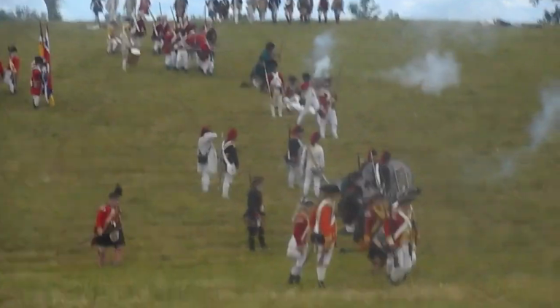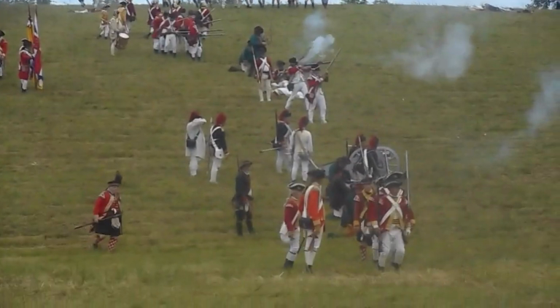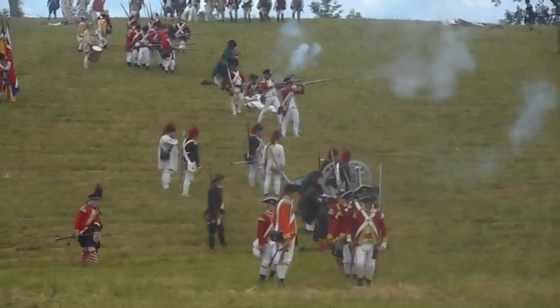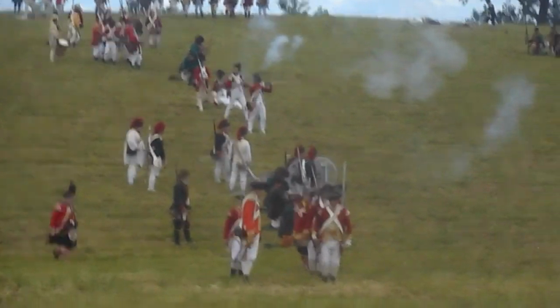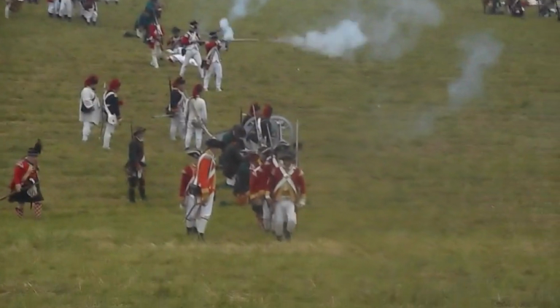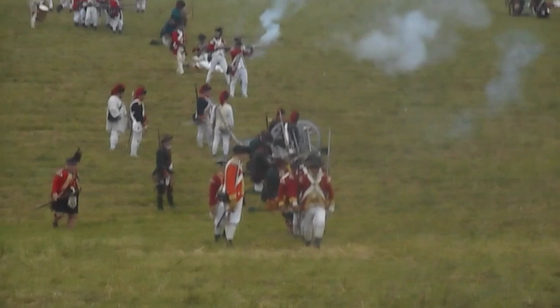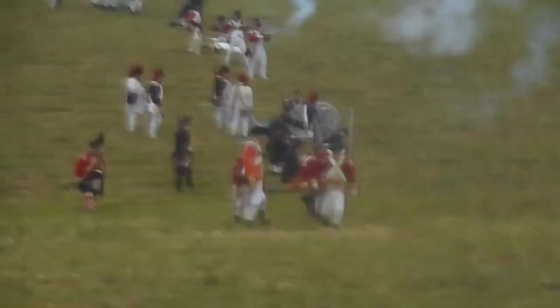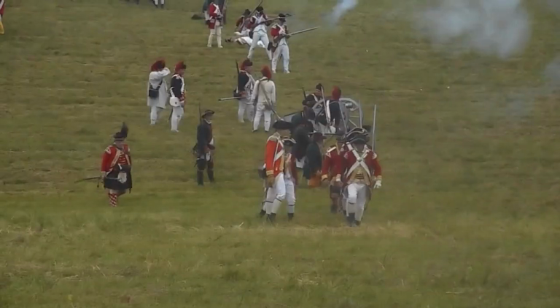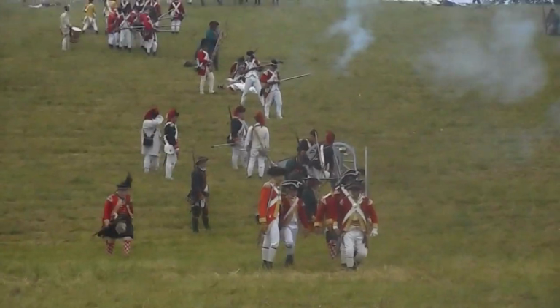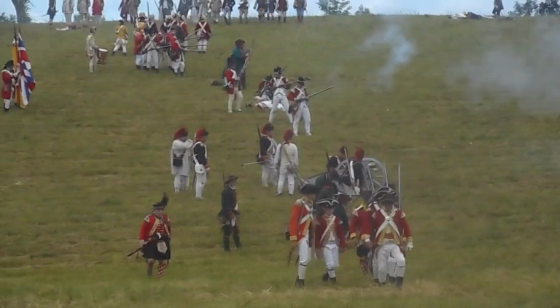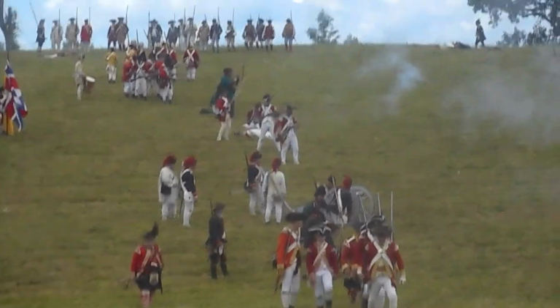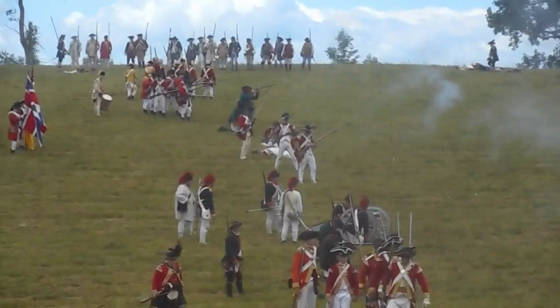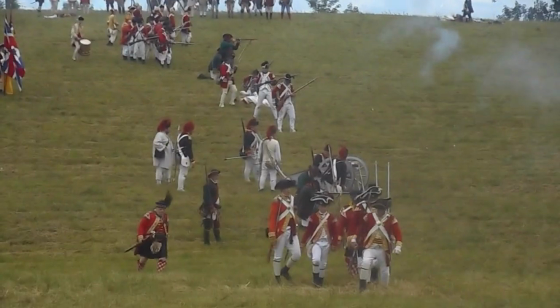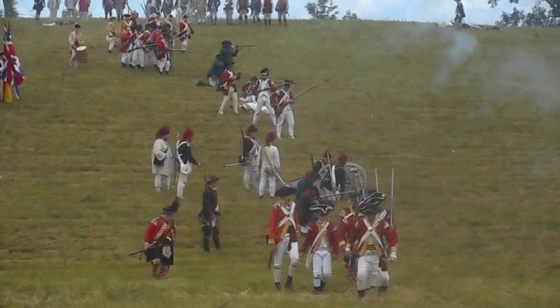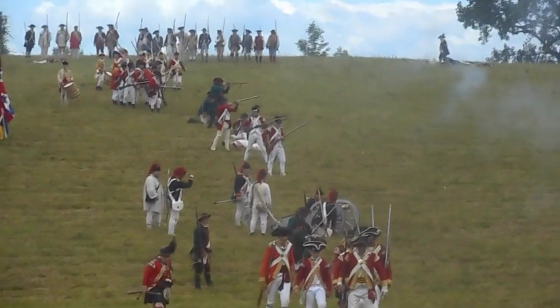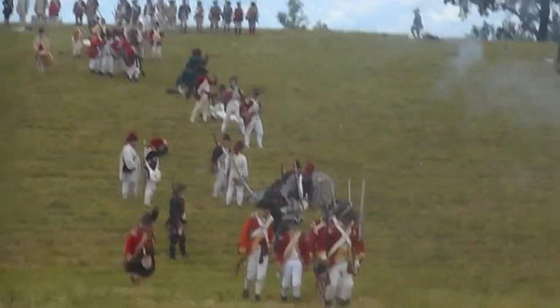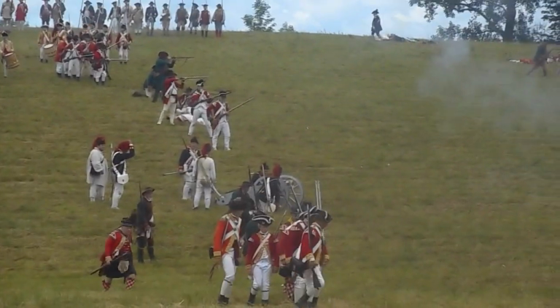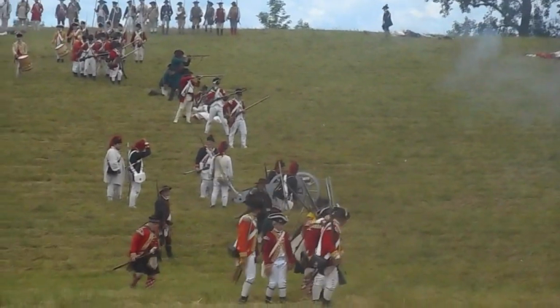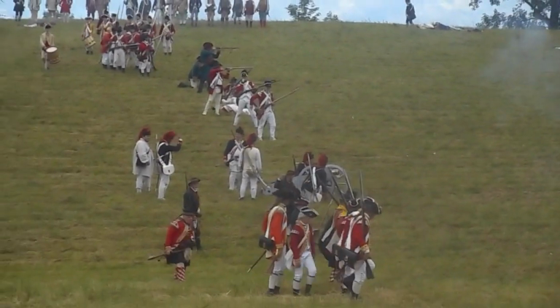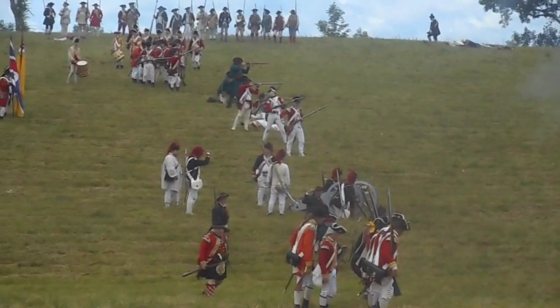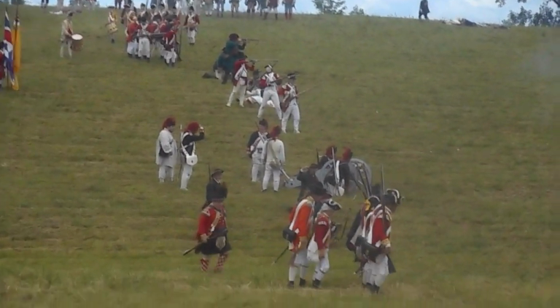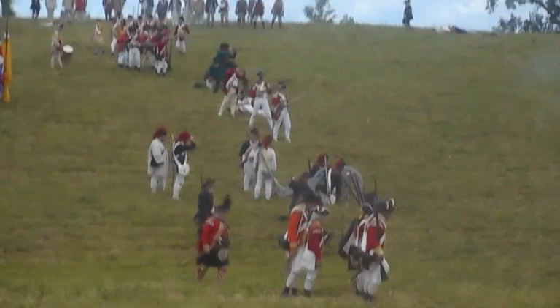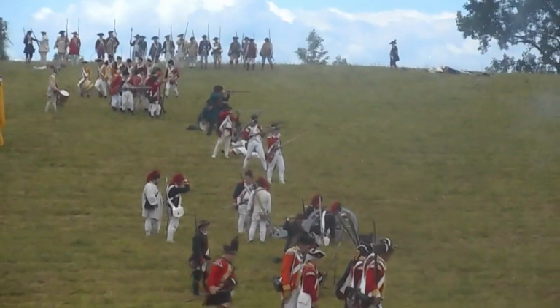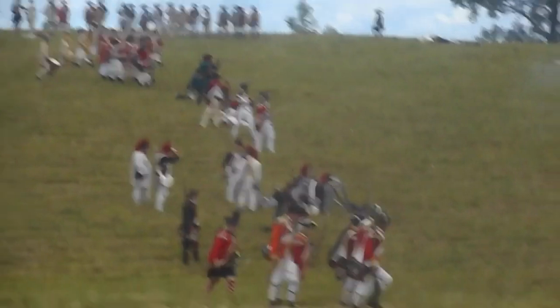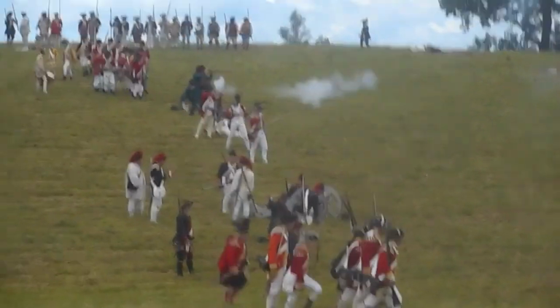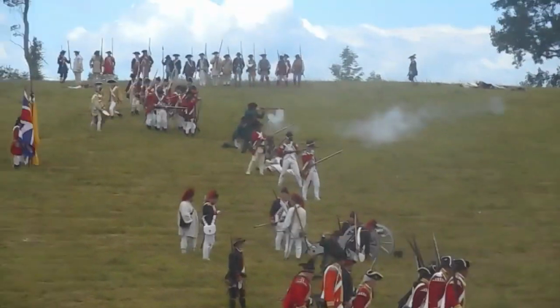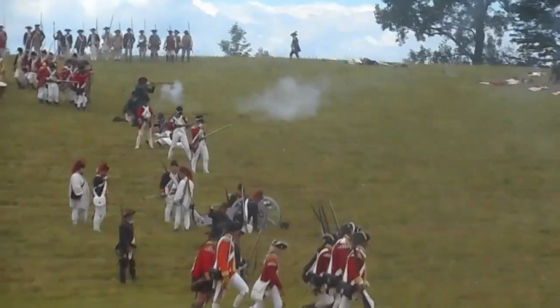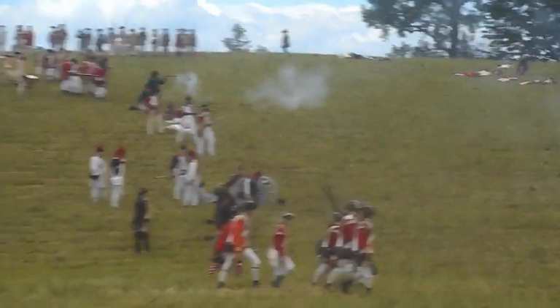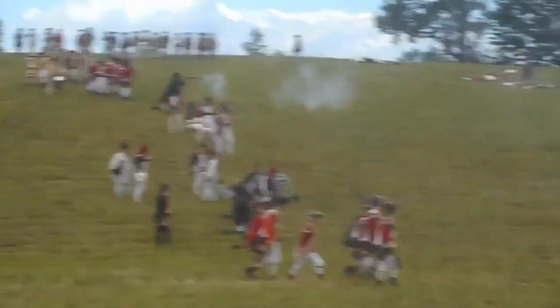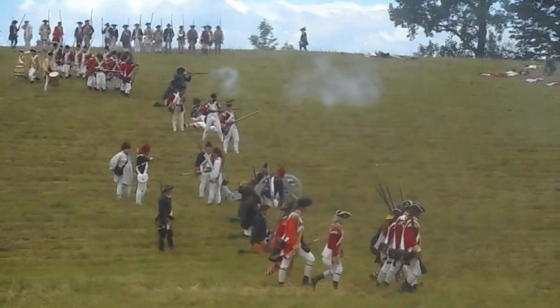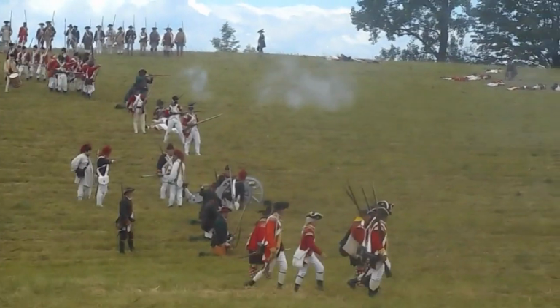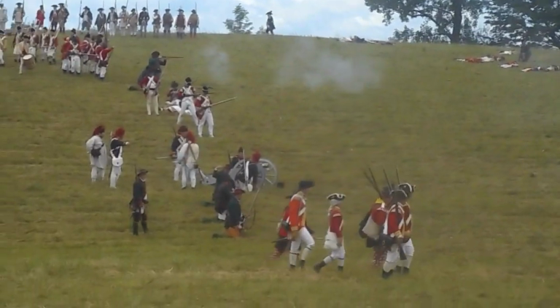At the moment, it would seem that the American tactic is to push the British into a compressed pocket where they can be annihilated.